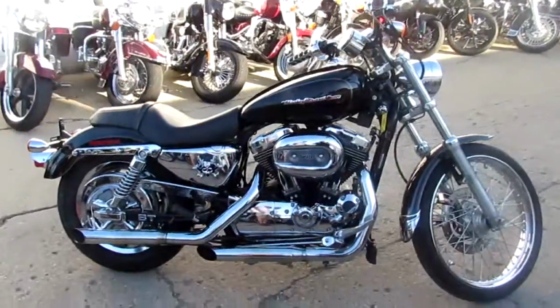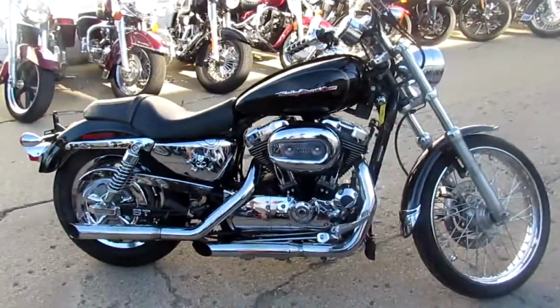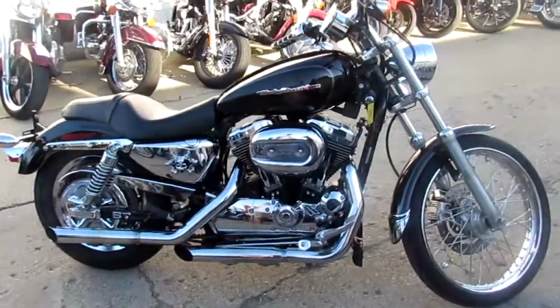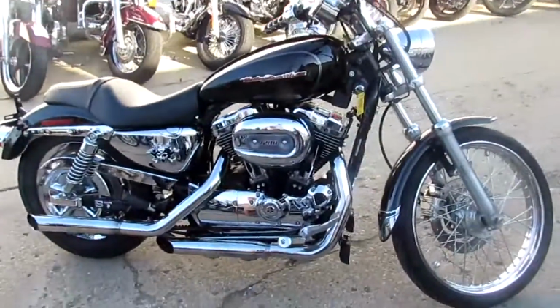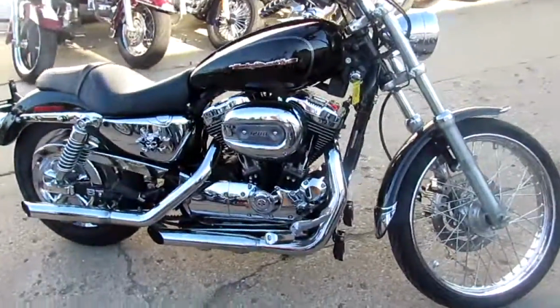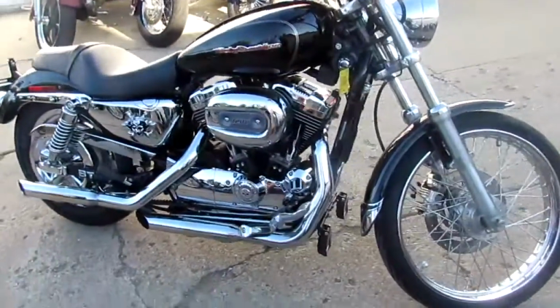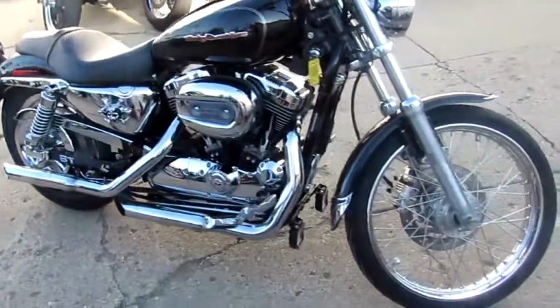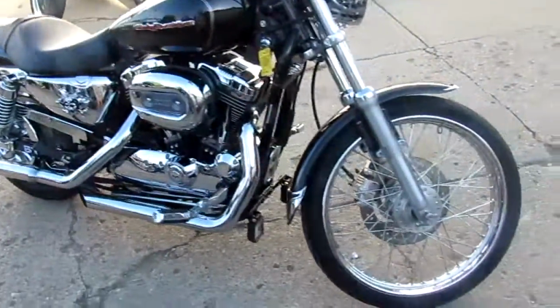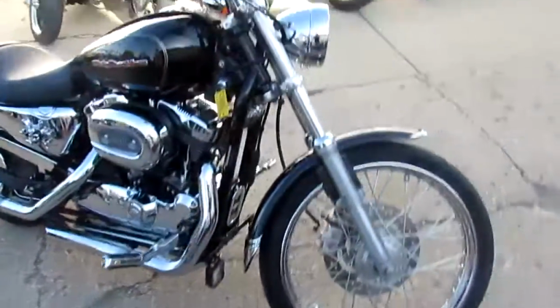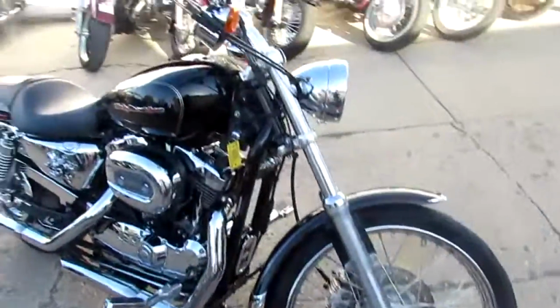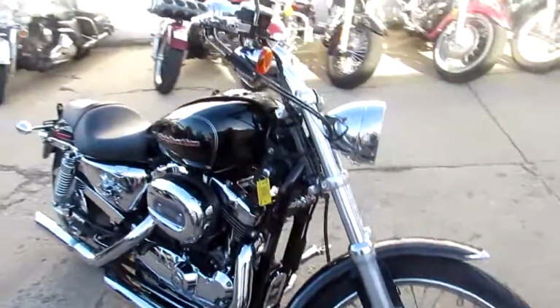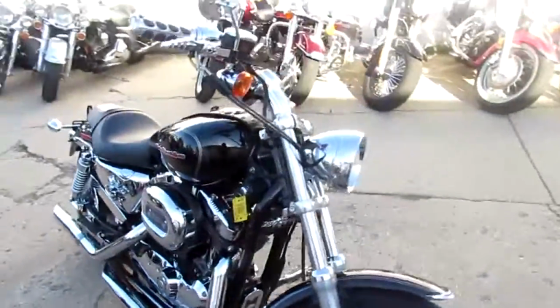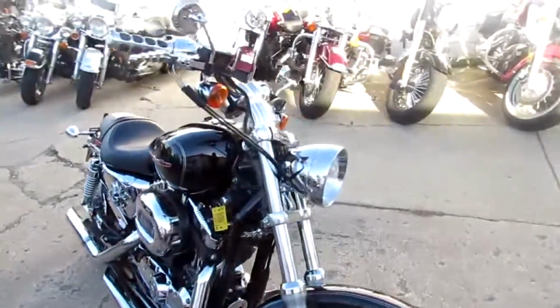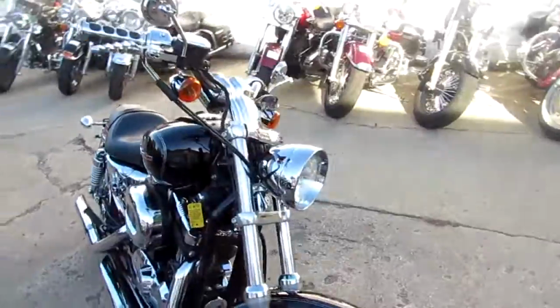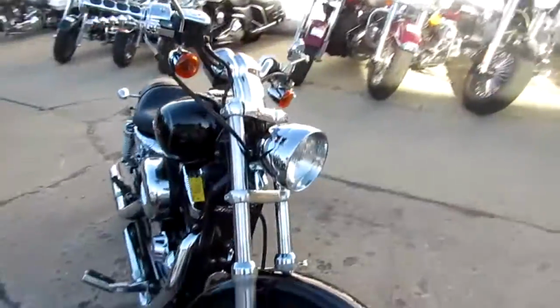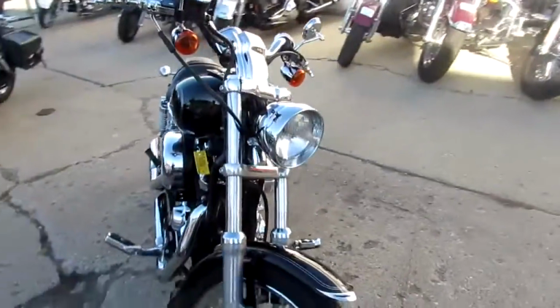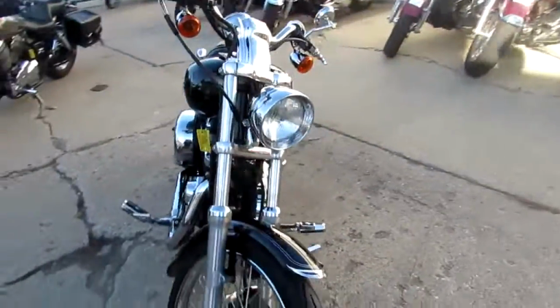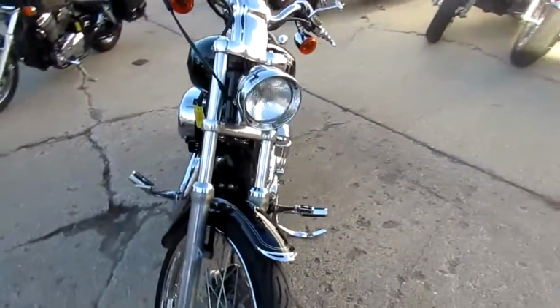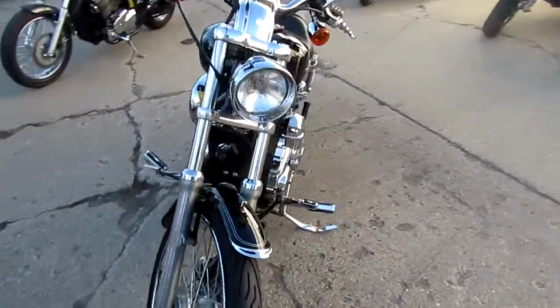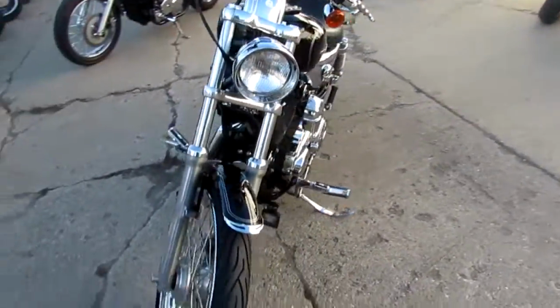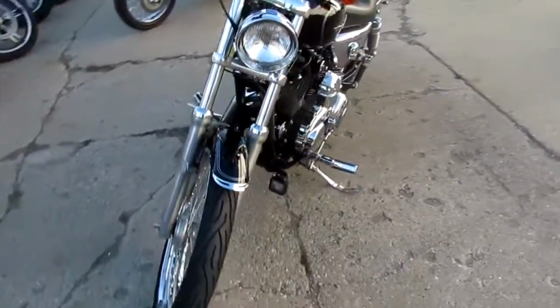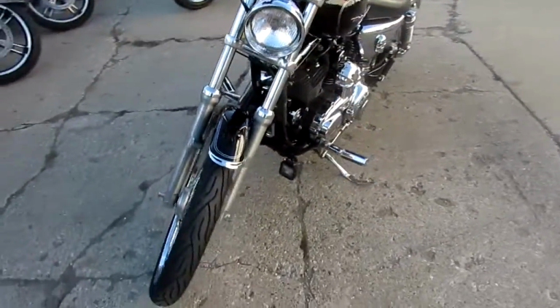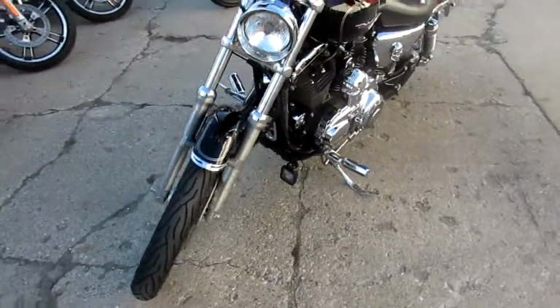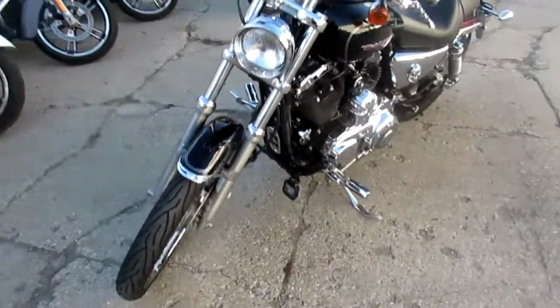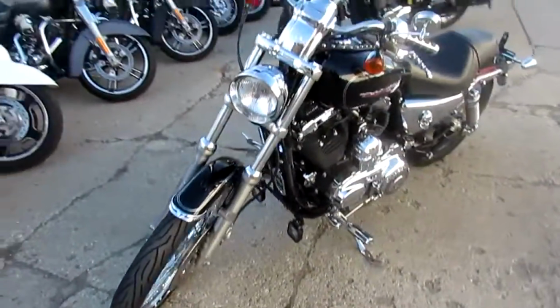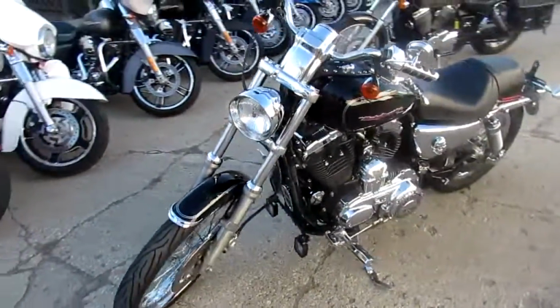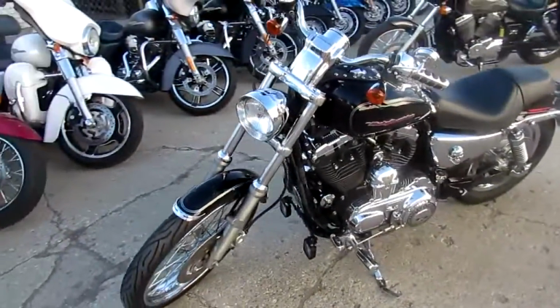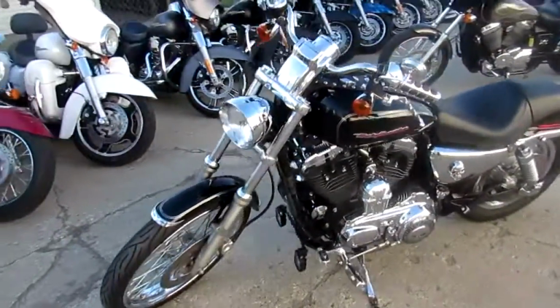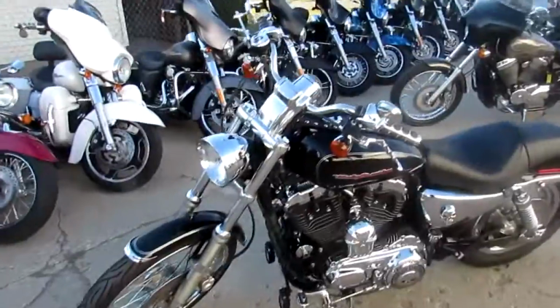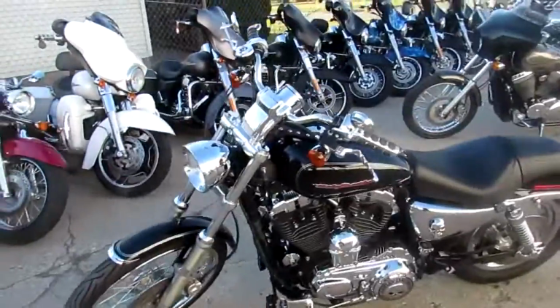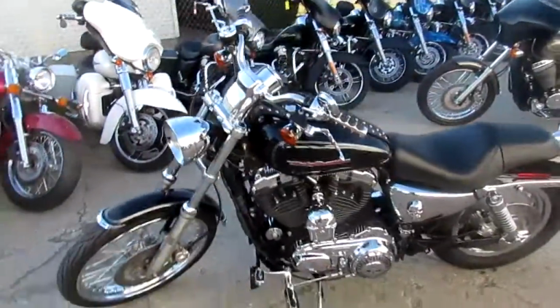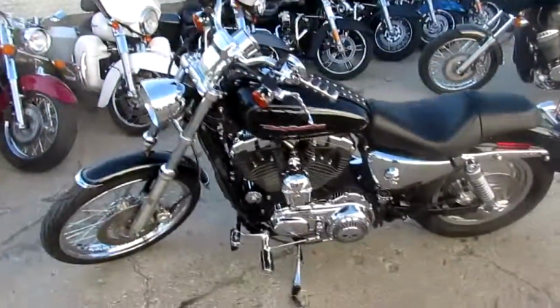Hey, it's Approval Powersports. It's a beautiful fall day, 70 degrees — we're out here in t-shirts. Plenty of riding season left. We've got over 500 used bikes in our showroom, guaranteed financing, and programs that everybody qualifies for.